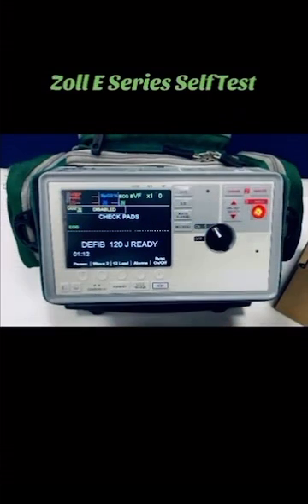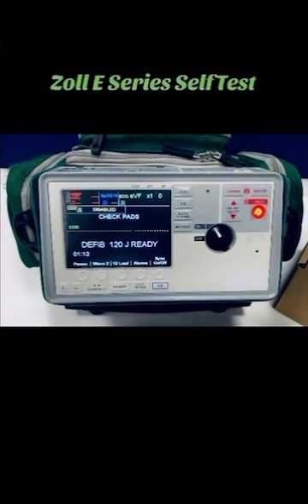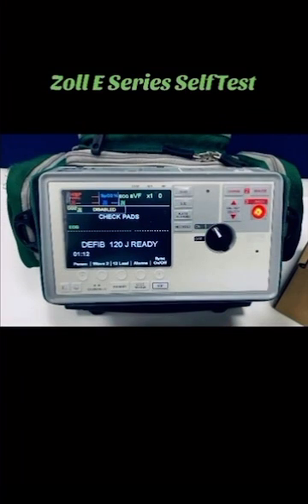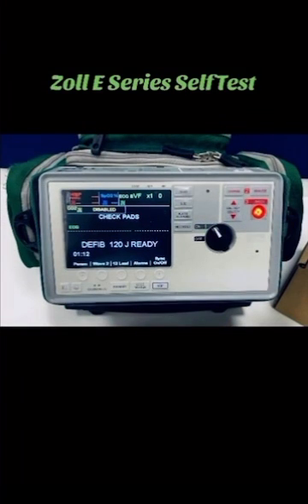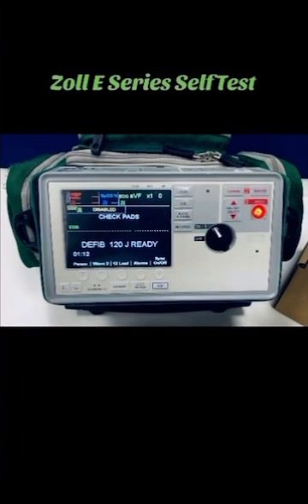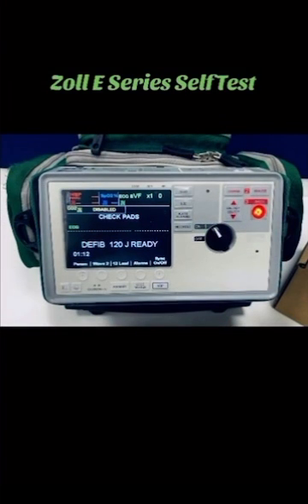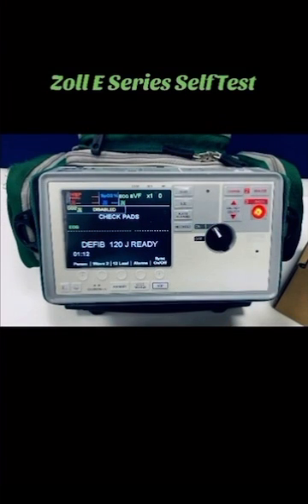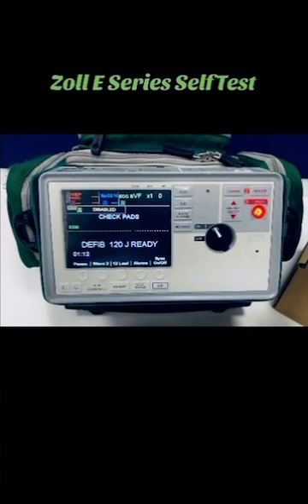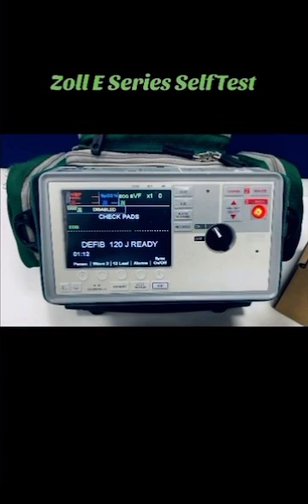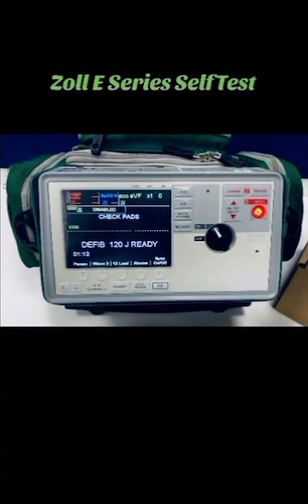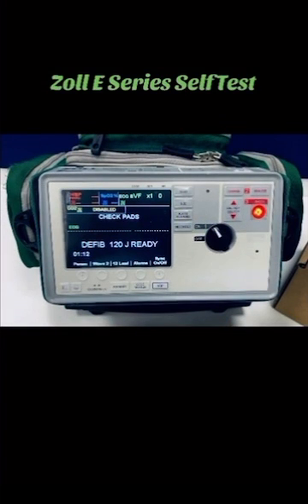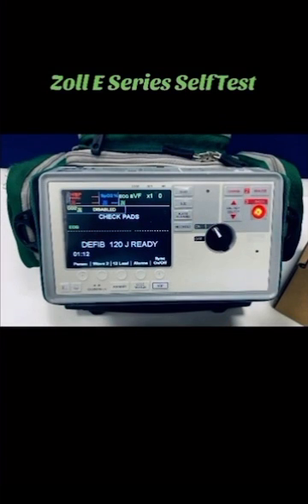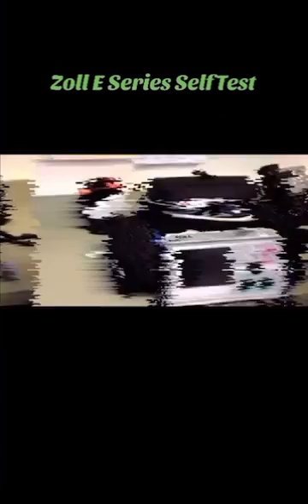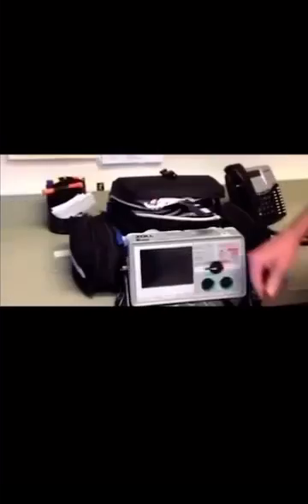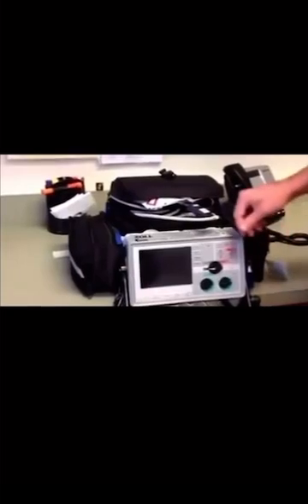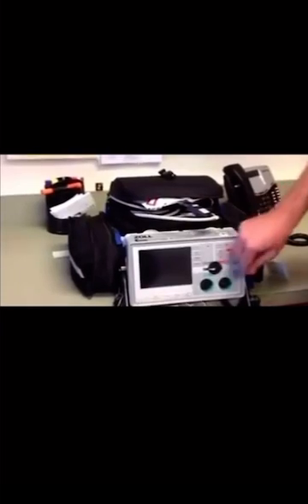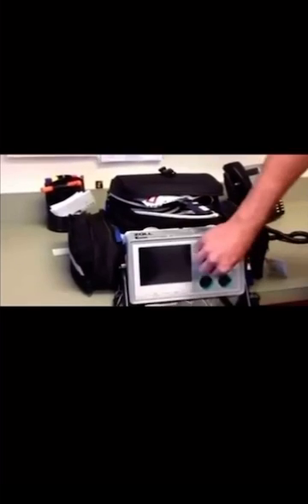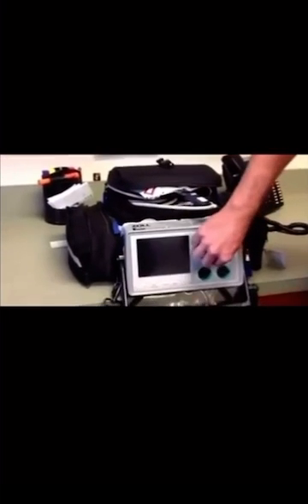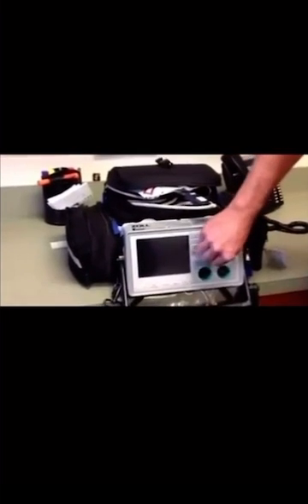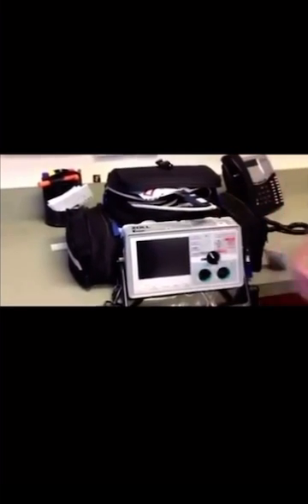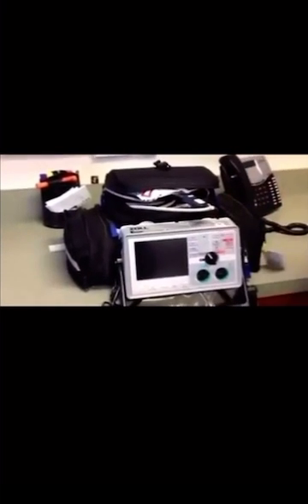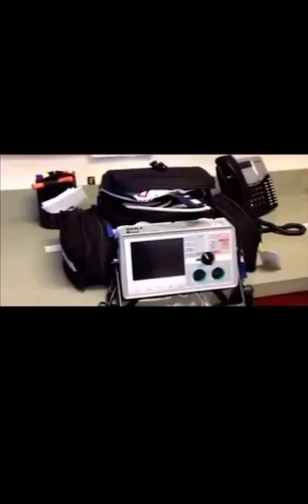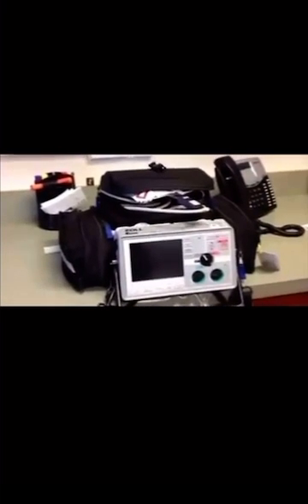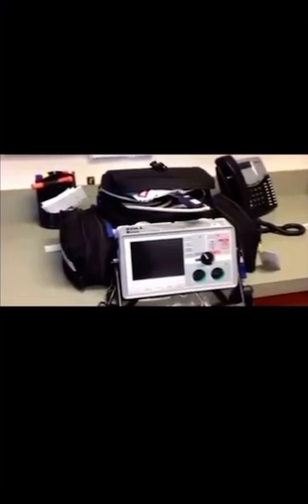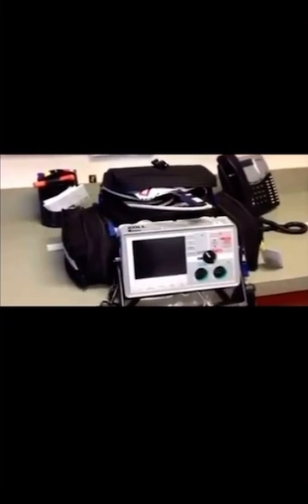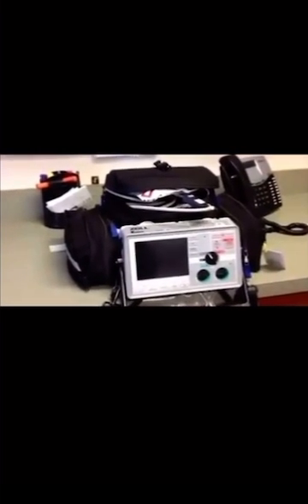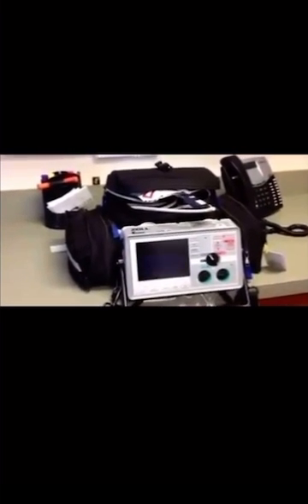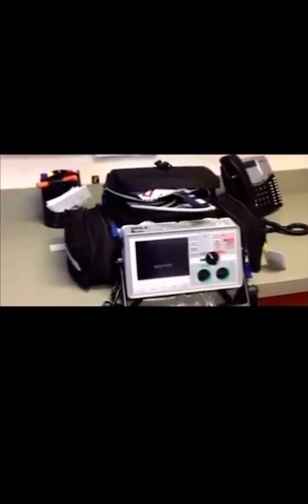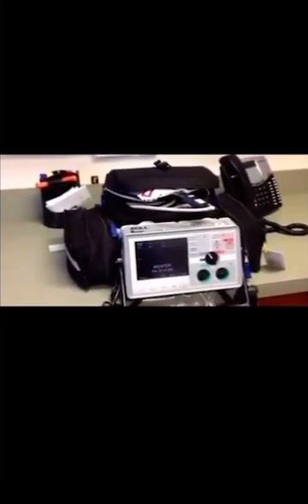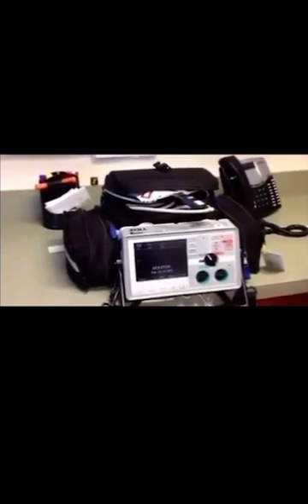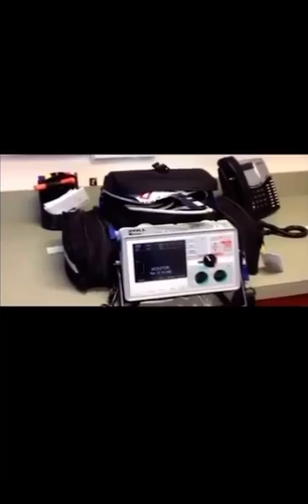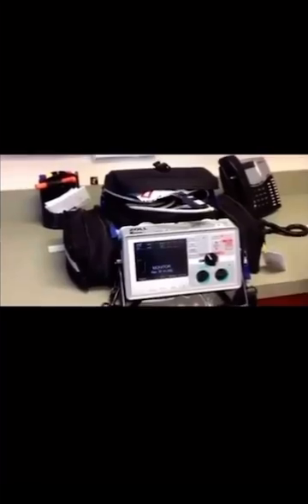Zolli series self-test. Step one: turn on your monitor. You should hear four beeps.